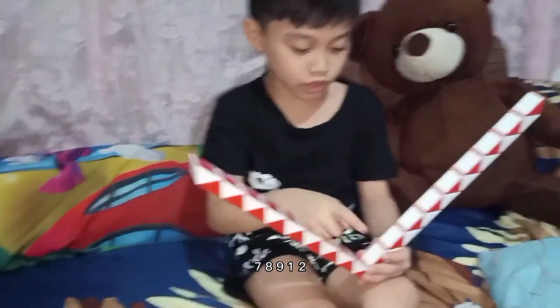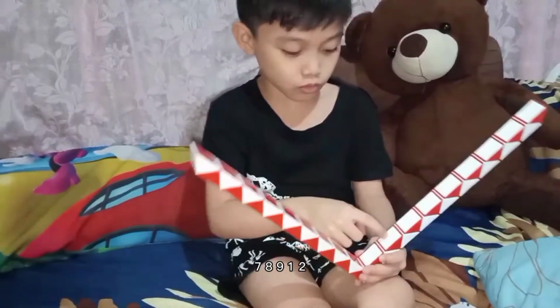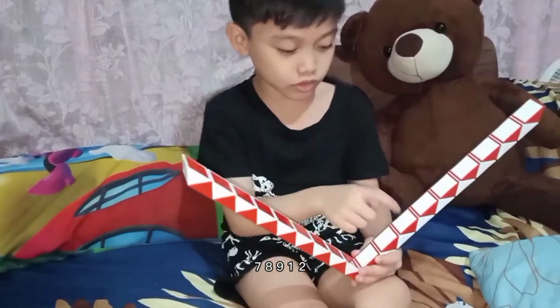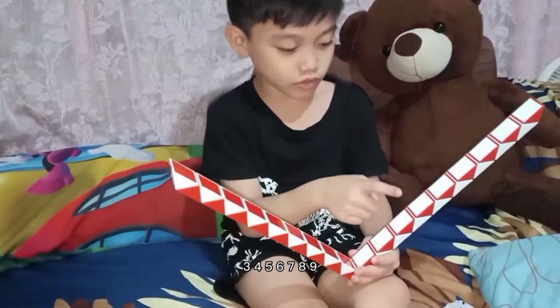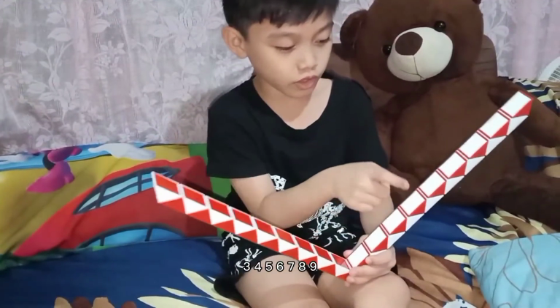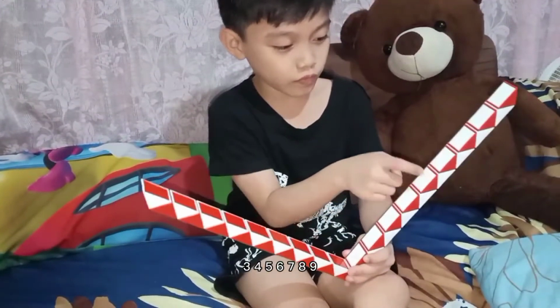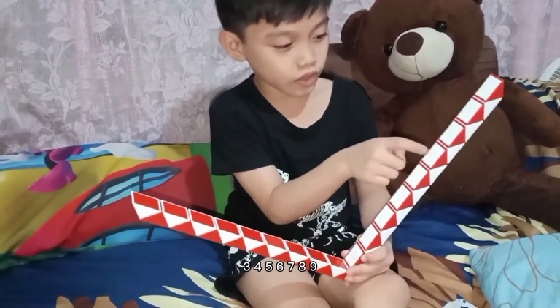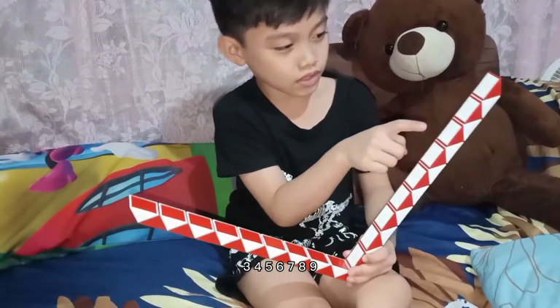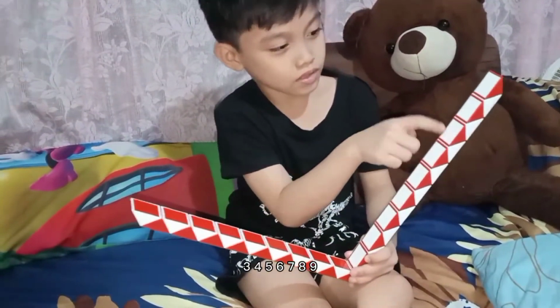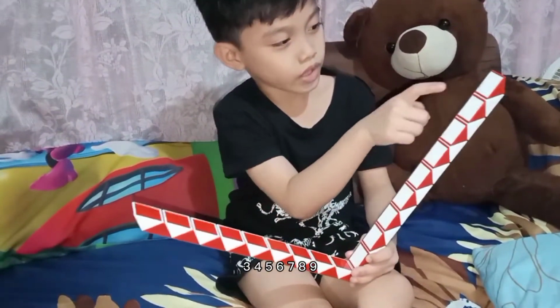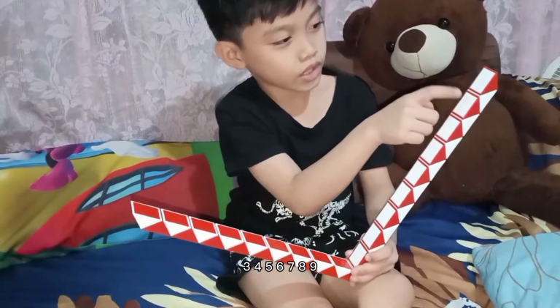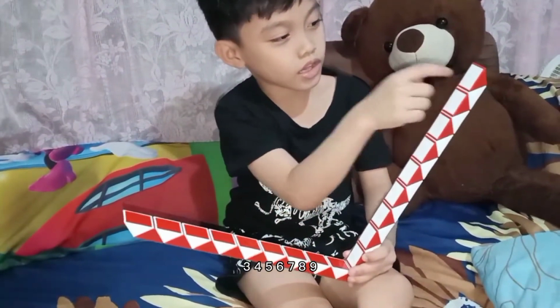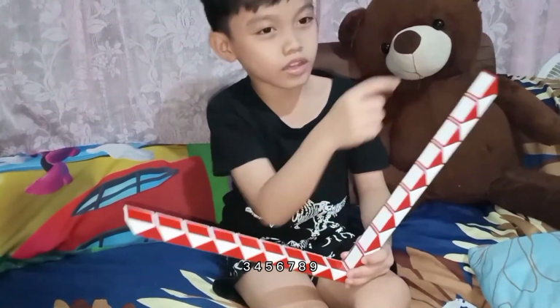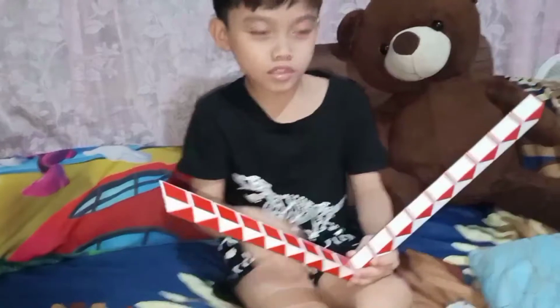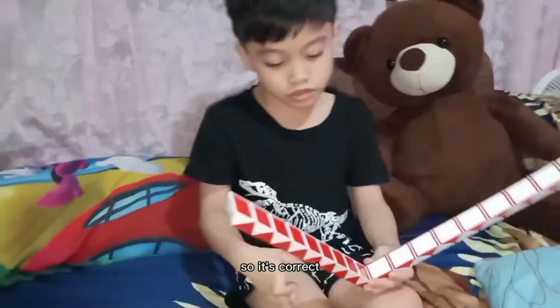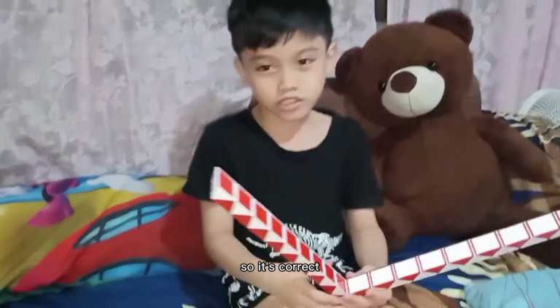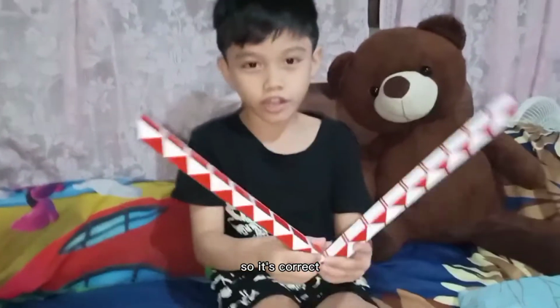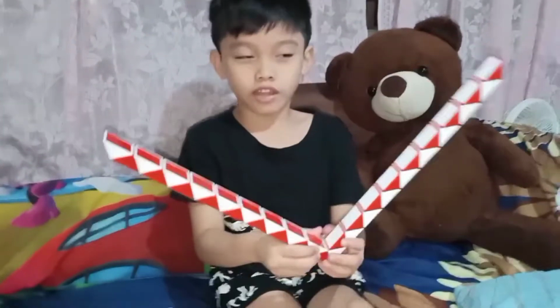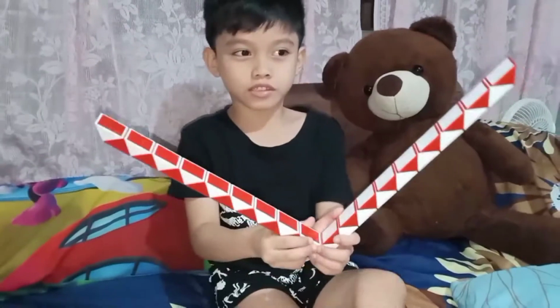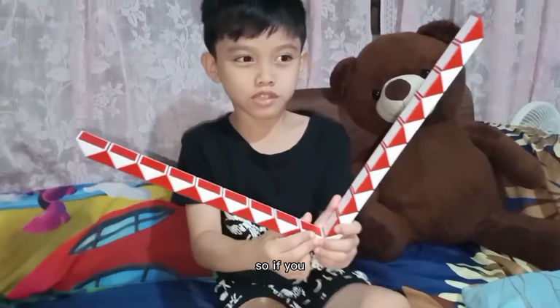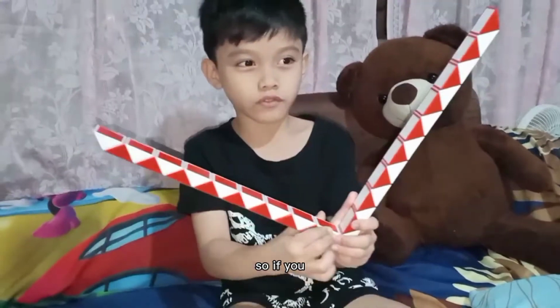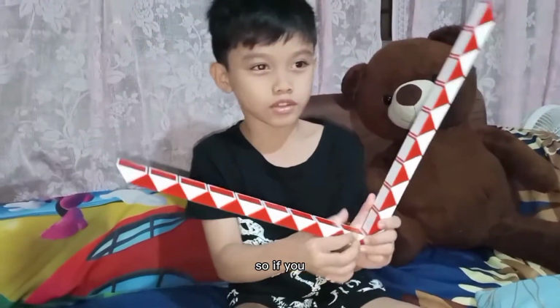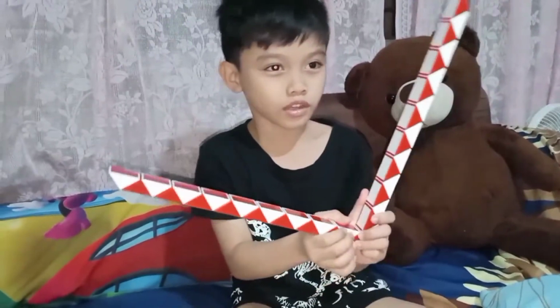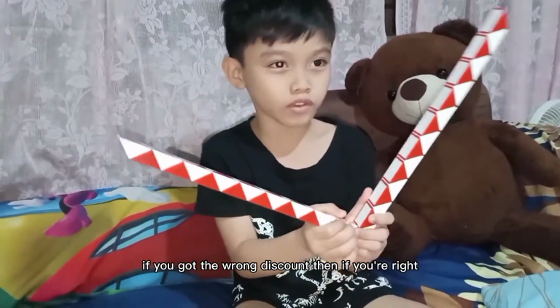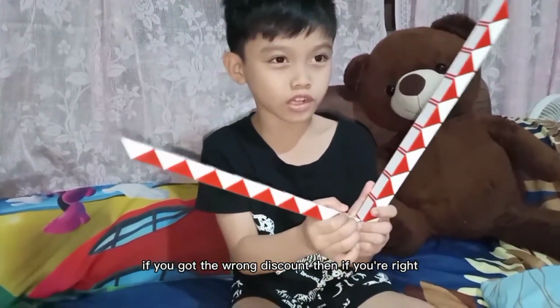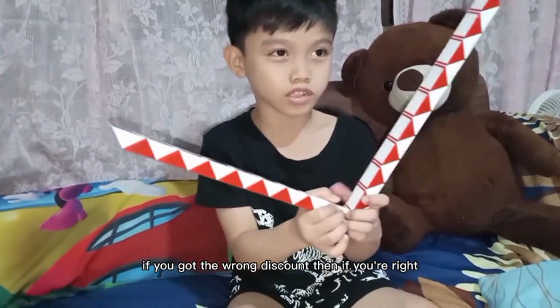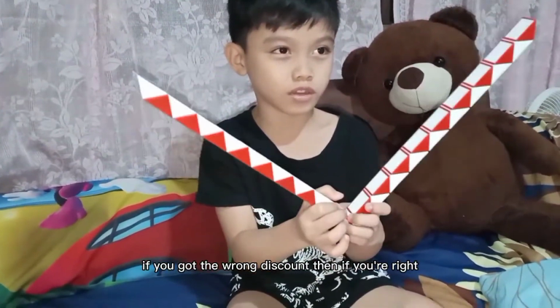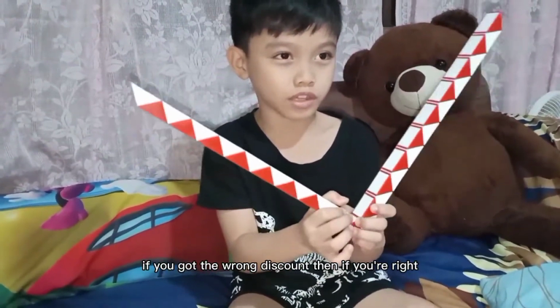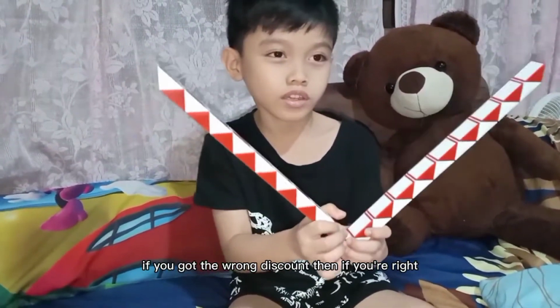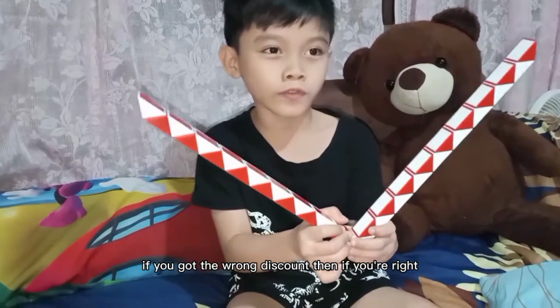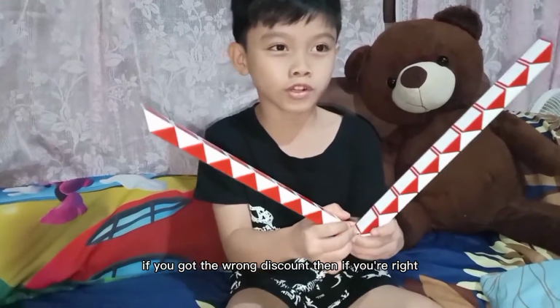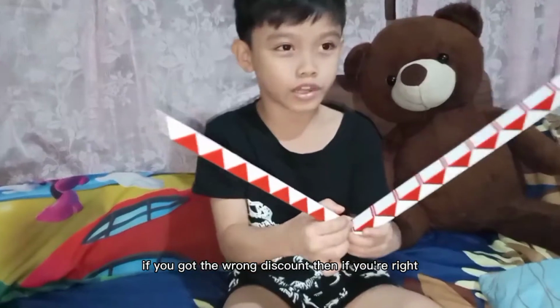1, 2, 3, 4, 5, 6, 7, 8, 9. So, it's correct. So, if you got it wrong, just count it. If you're right.